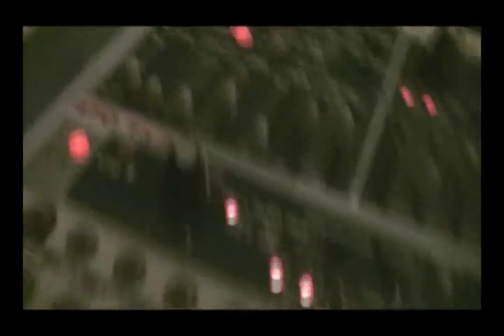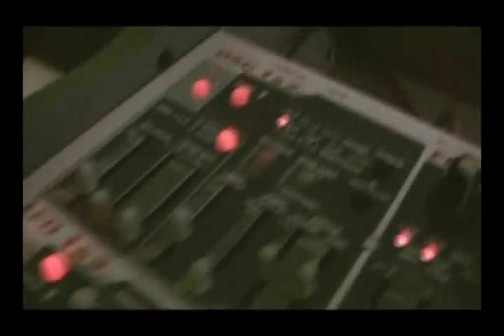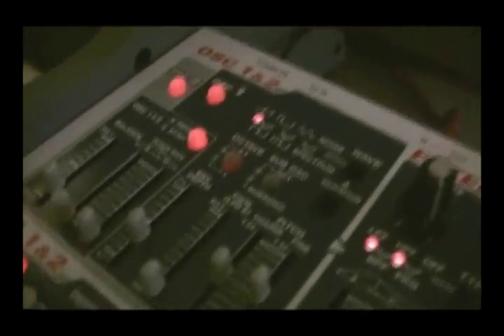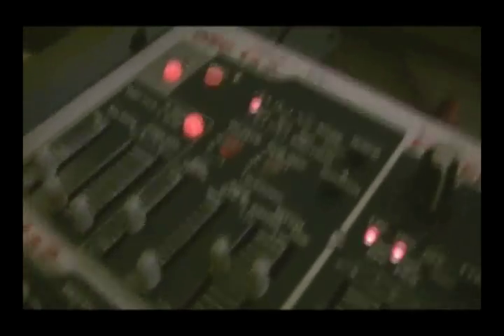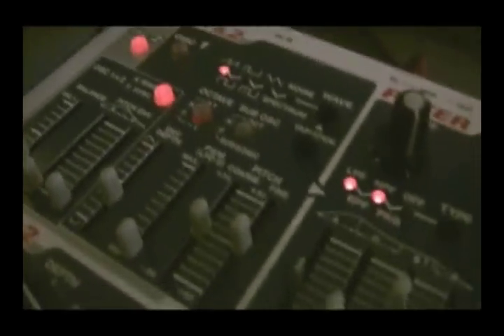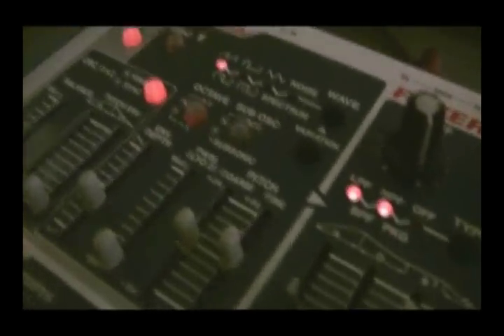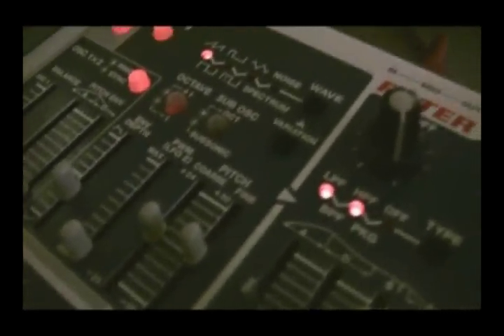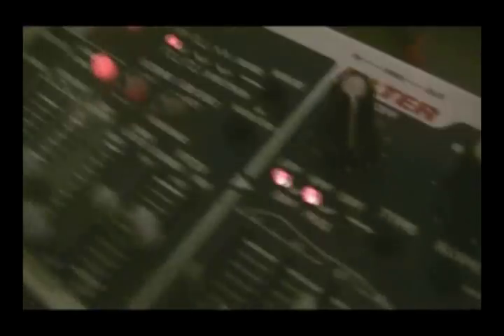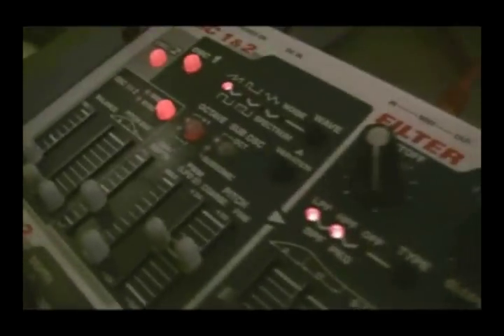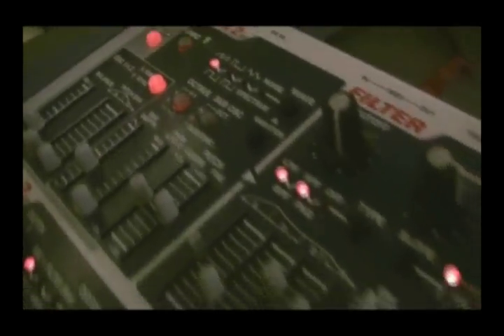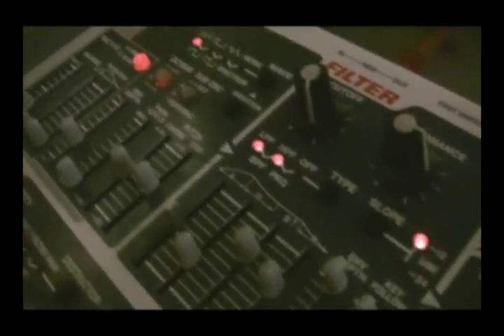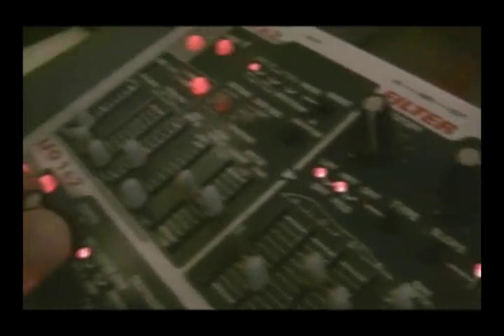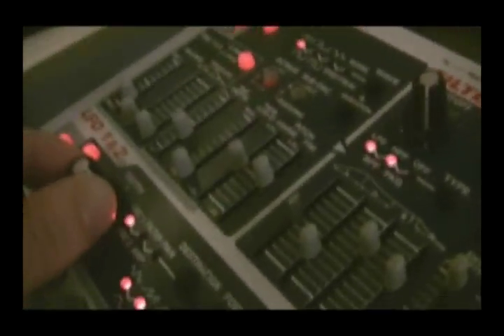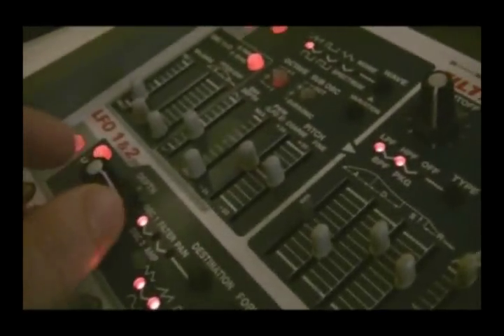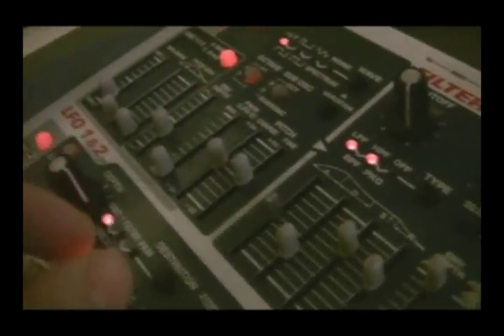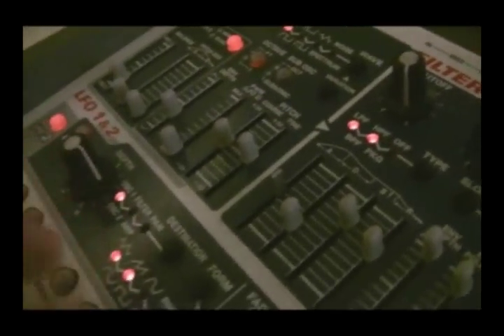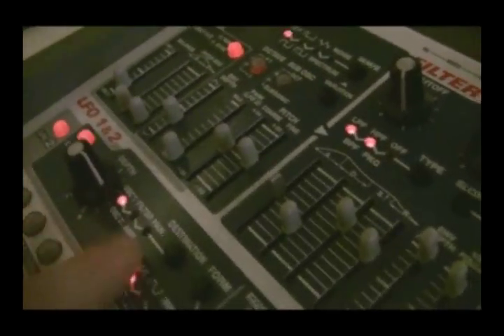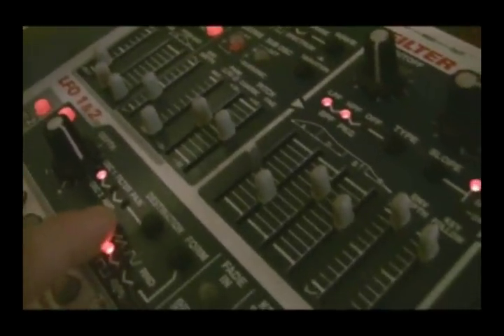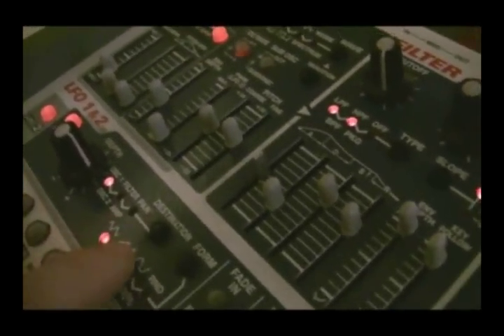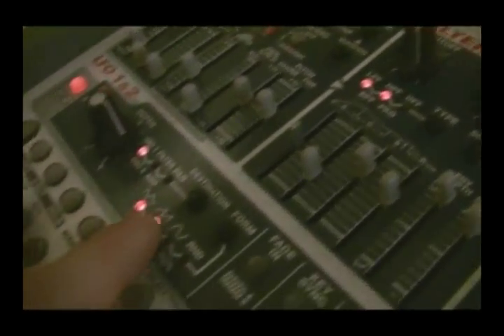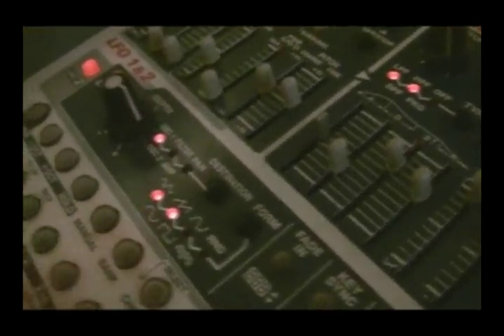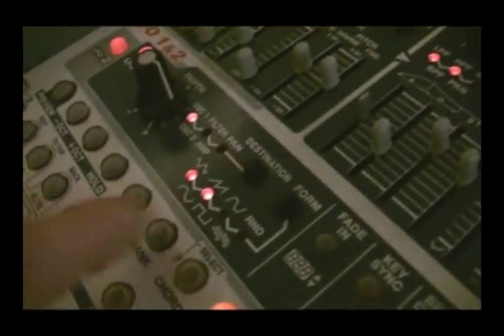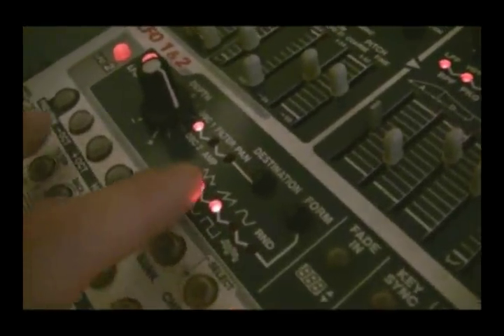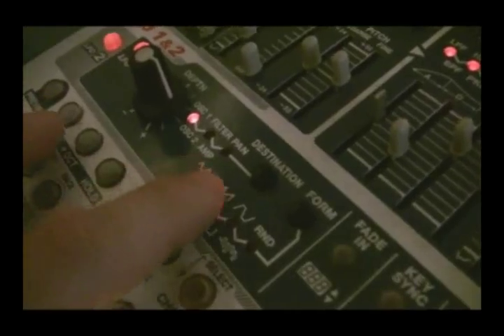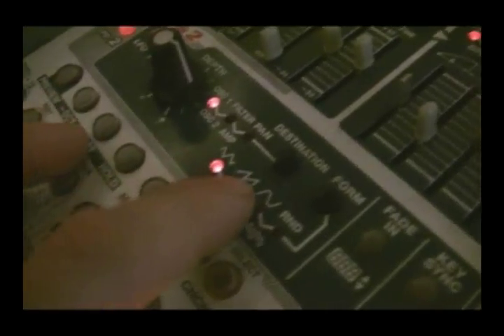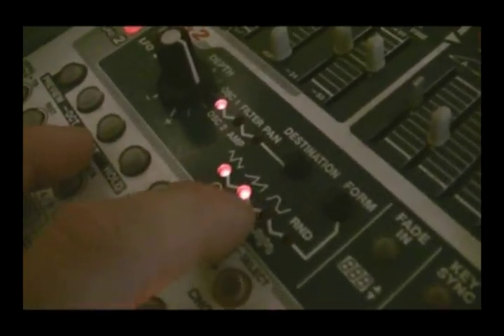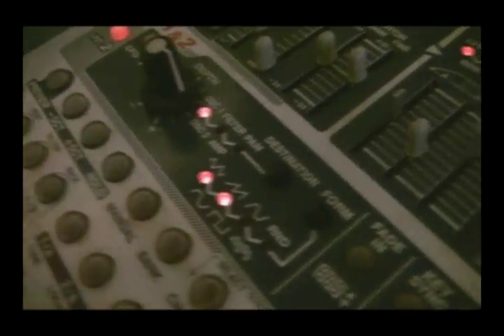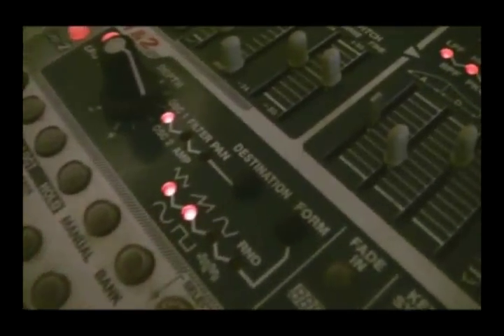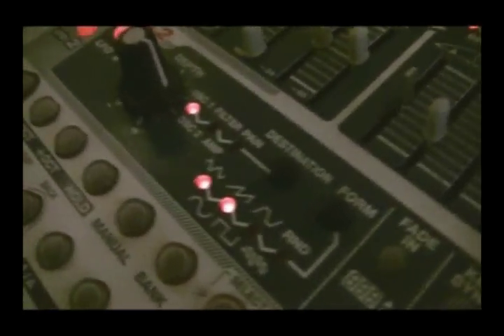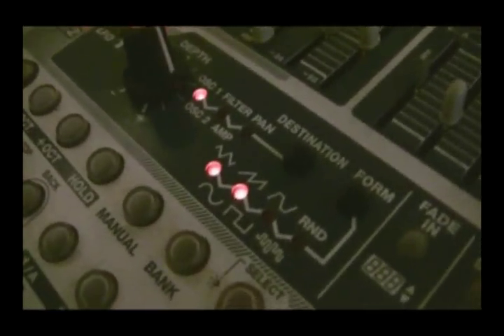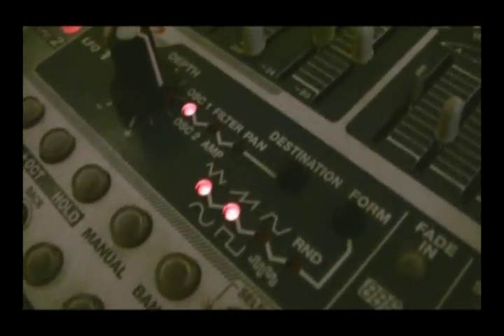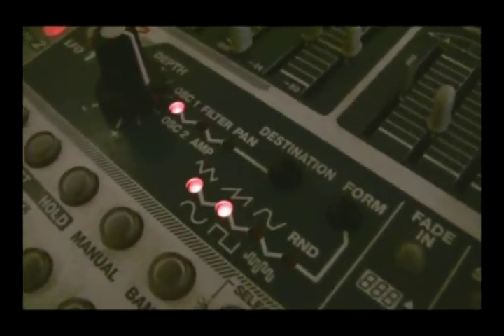And the Suzuki Institute taught you how to build these synthesizers with your bare hands? Yeah. So you put these lights — what are these, from Radio Shack? Yeah, those are standard LEDs.